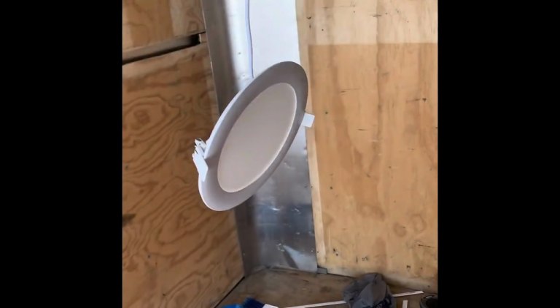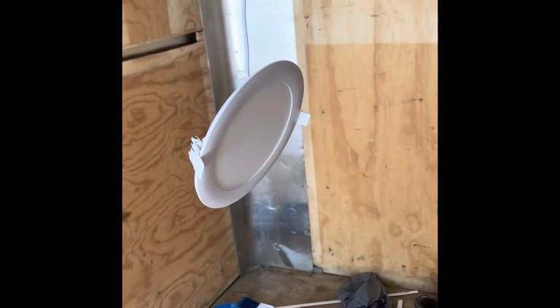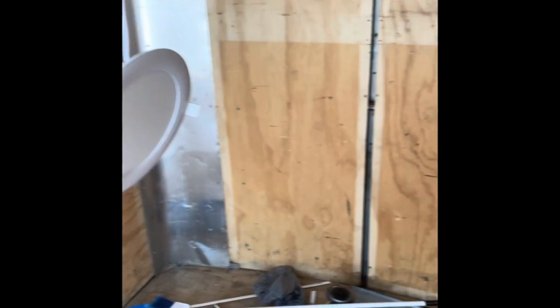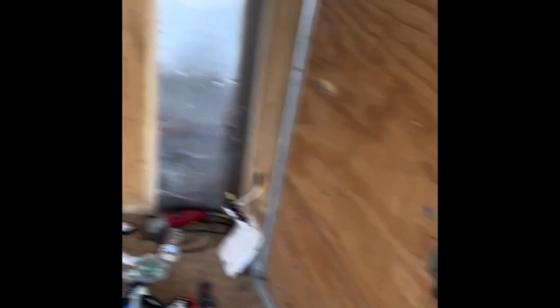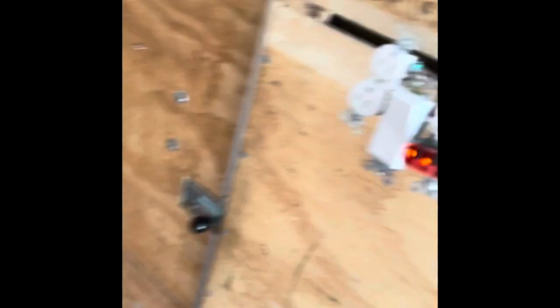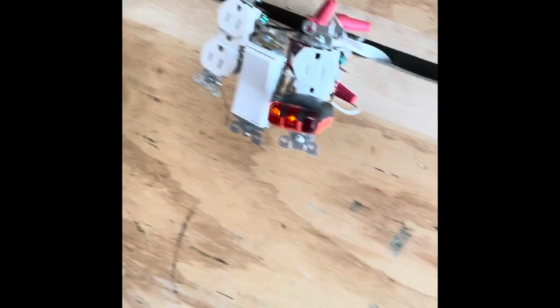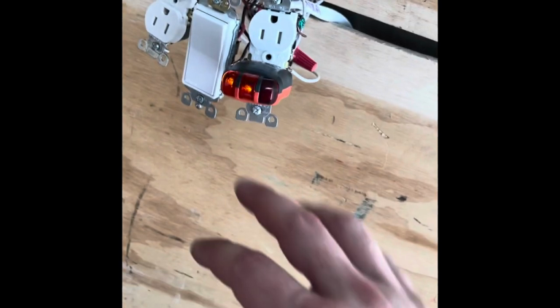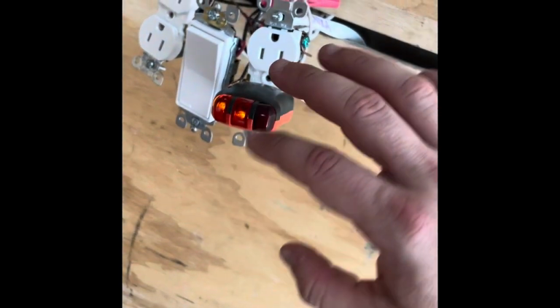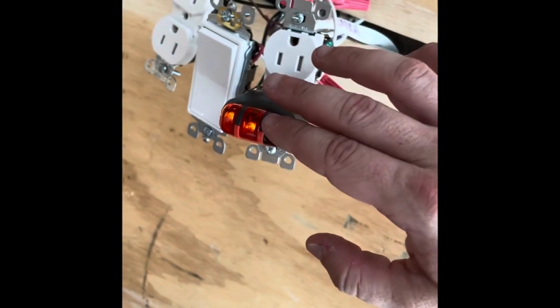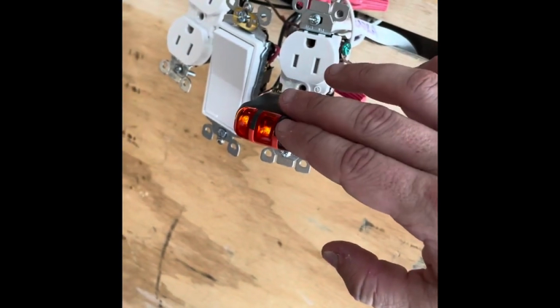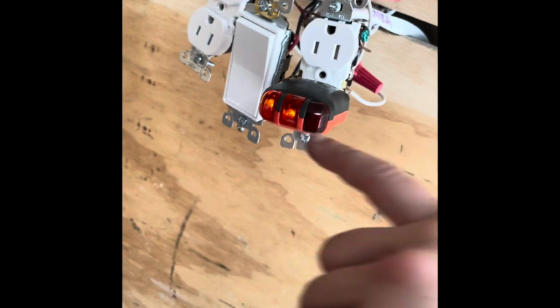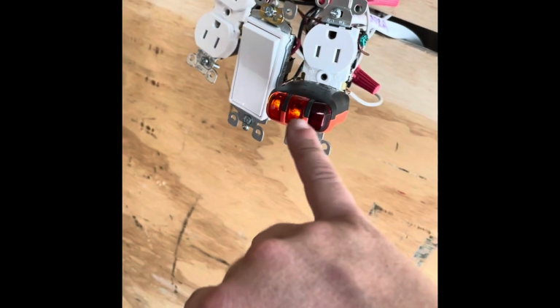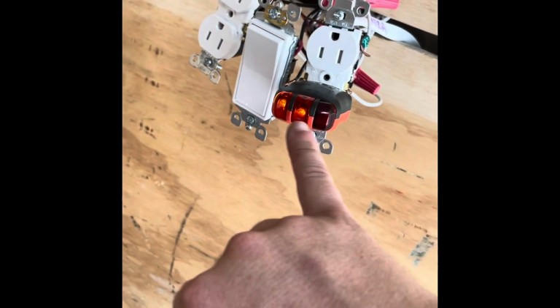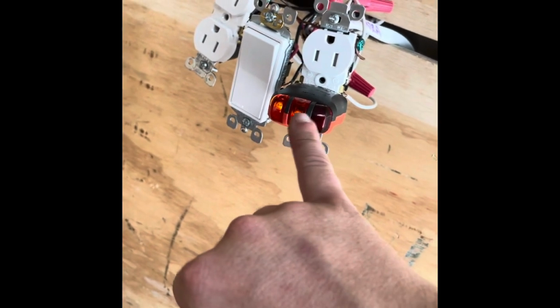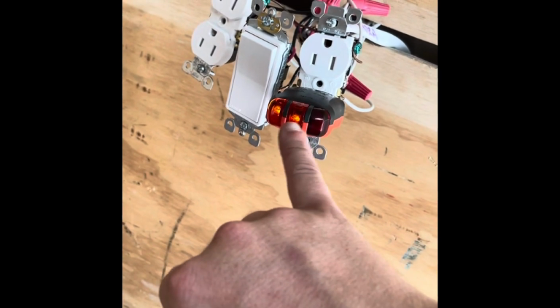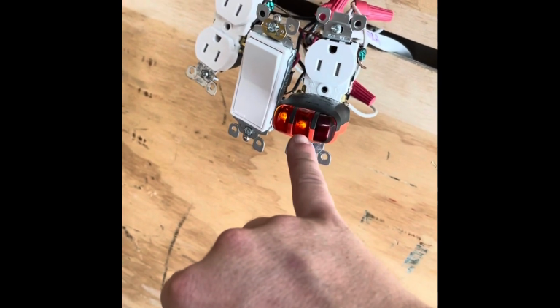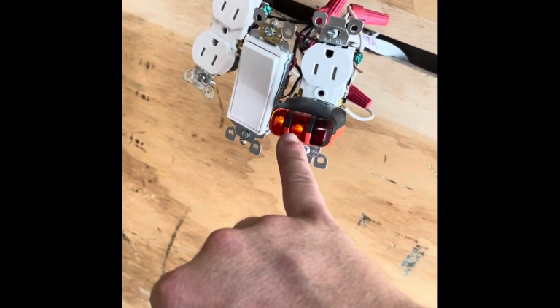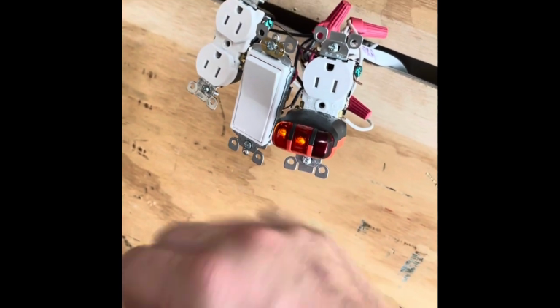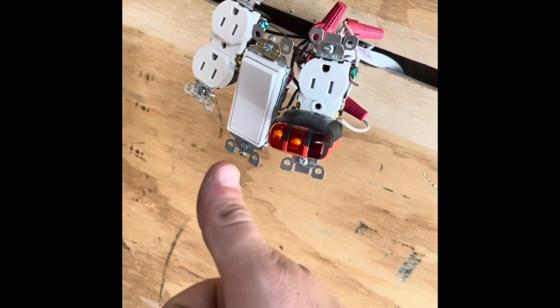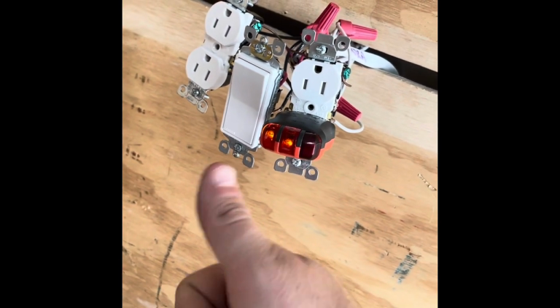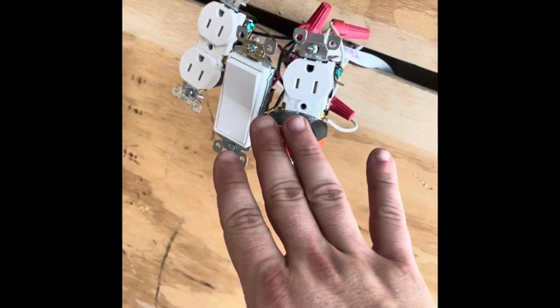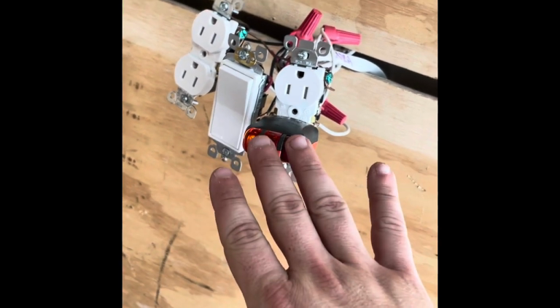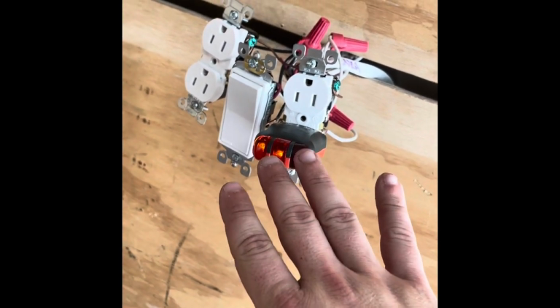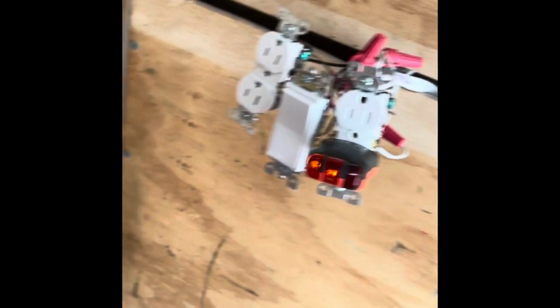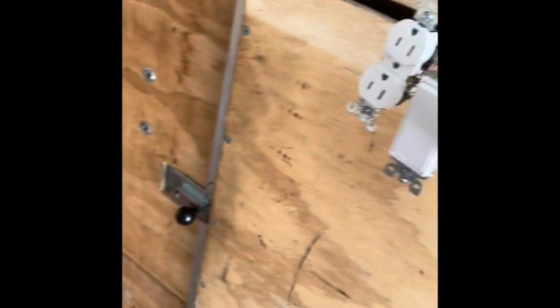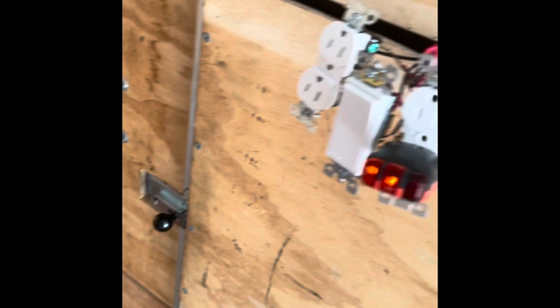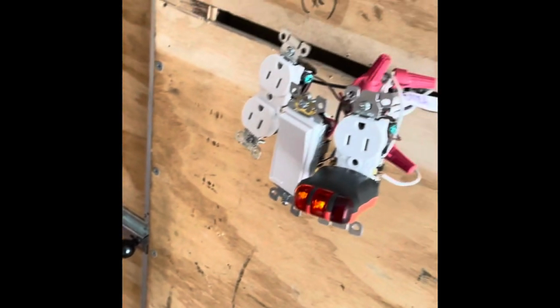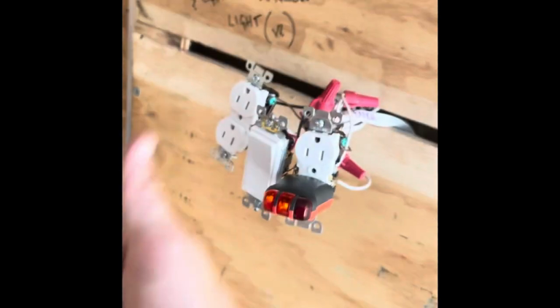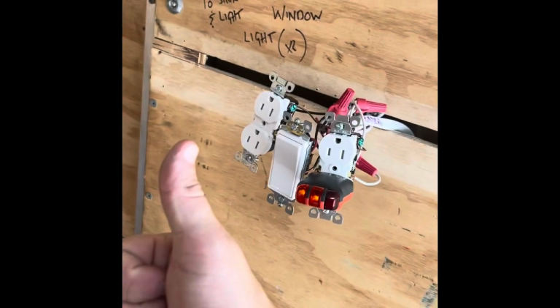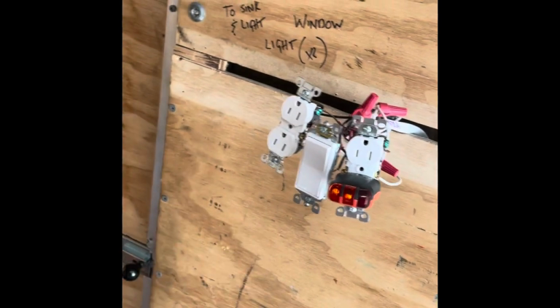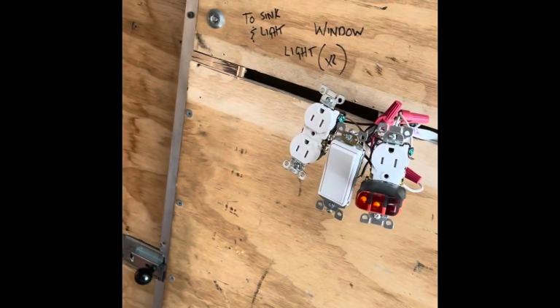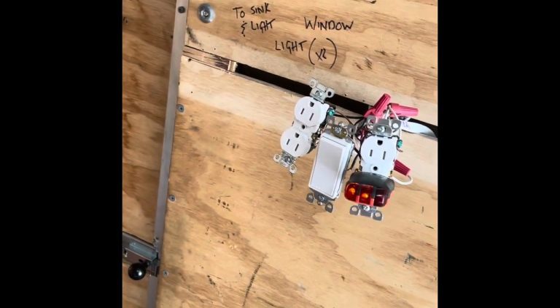It works! I also bought one of these outlet testers, and you can see we've got power running to it — everything's good. We wired it up correctly, so we're off to a good one.